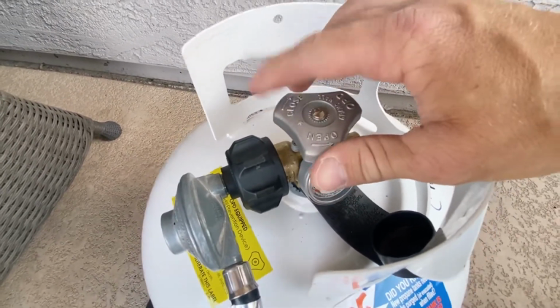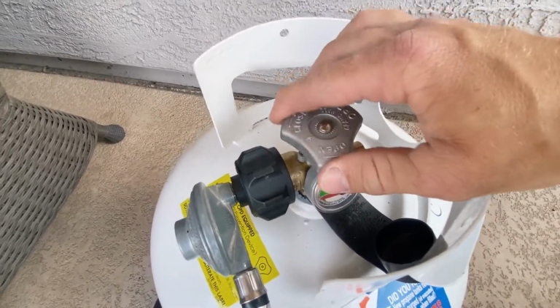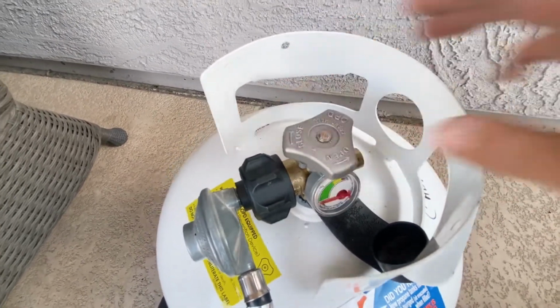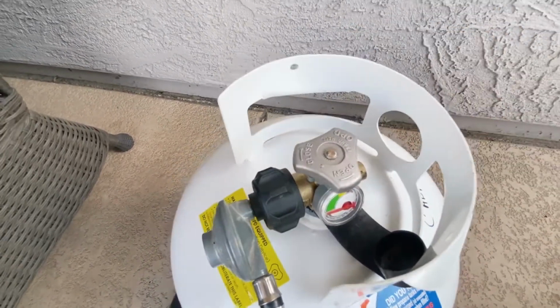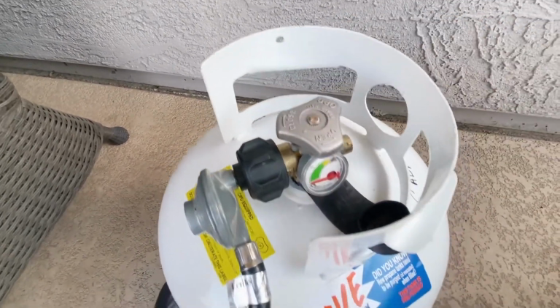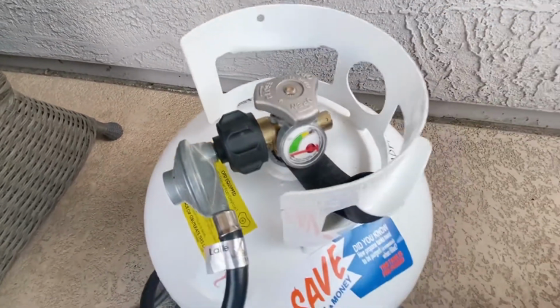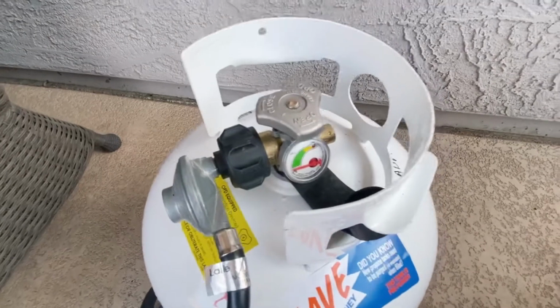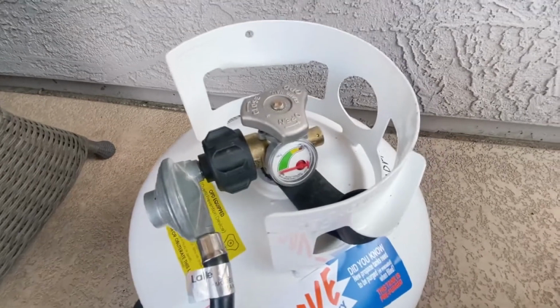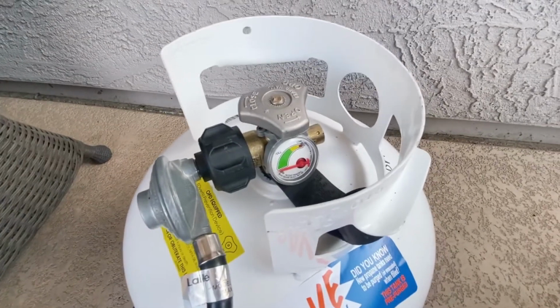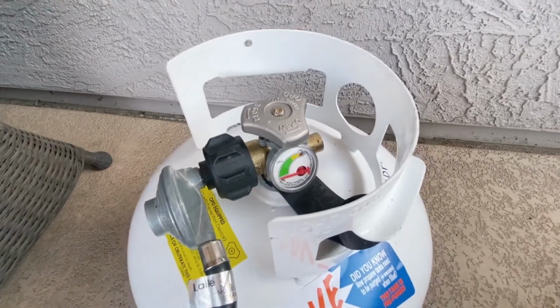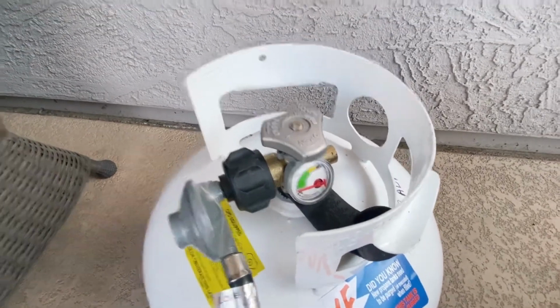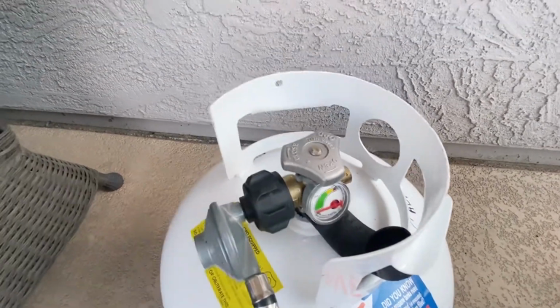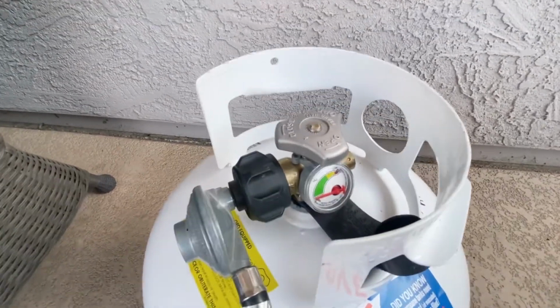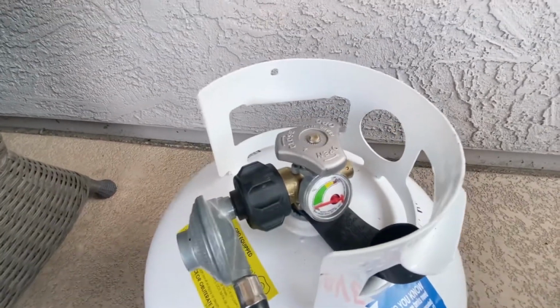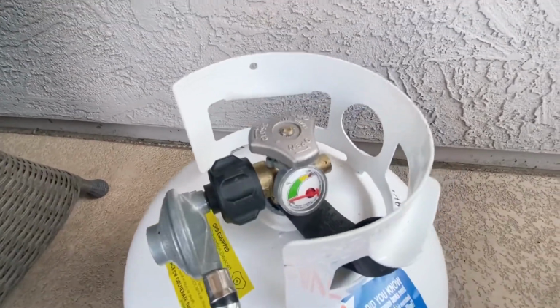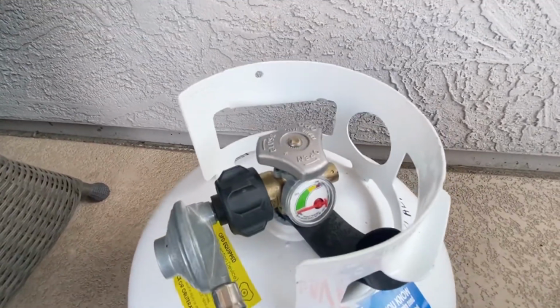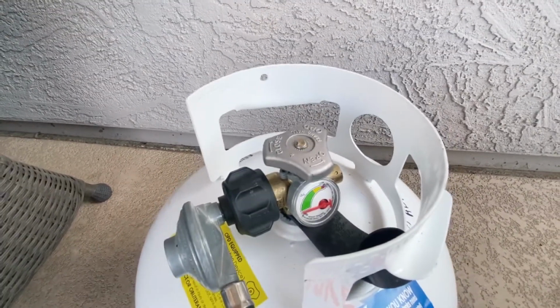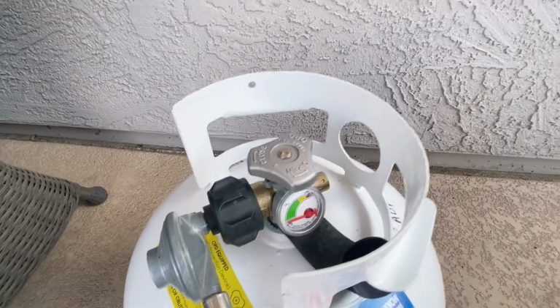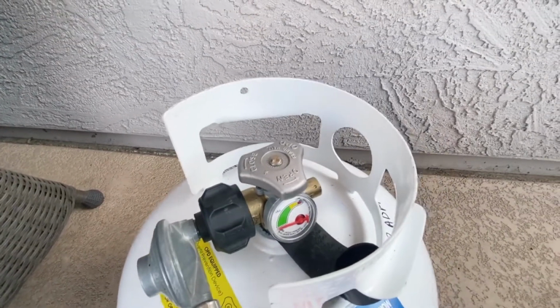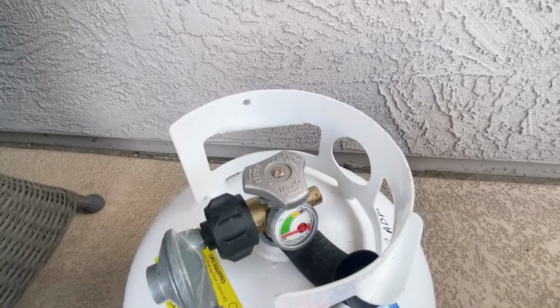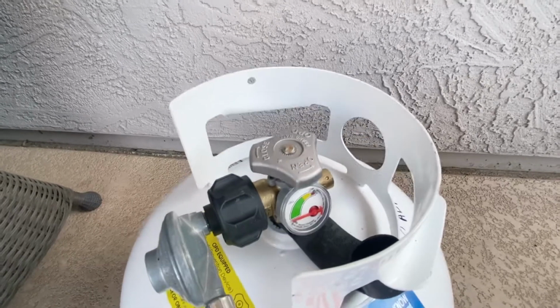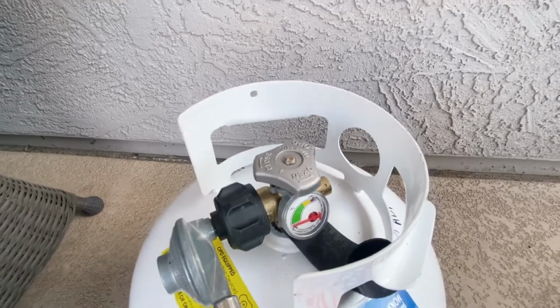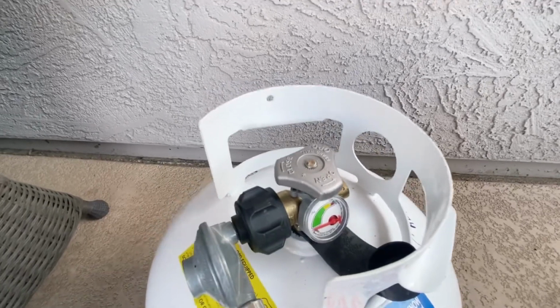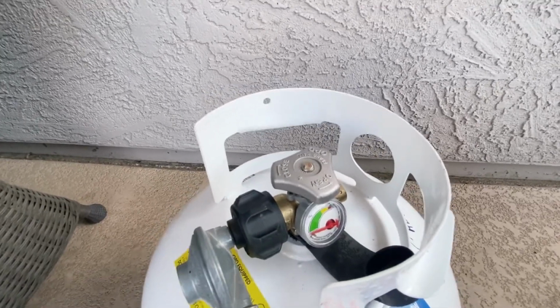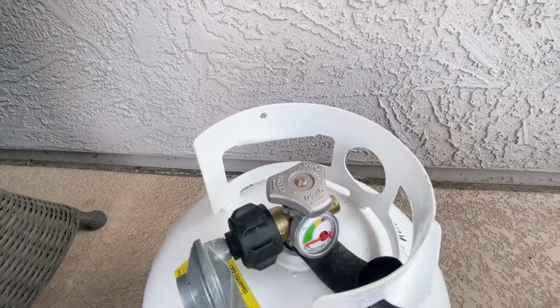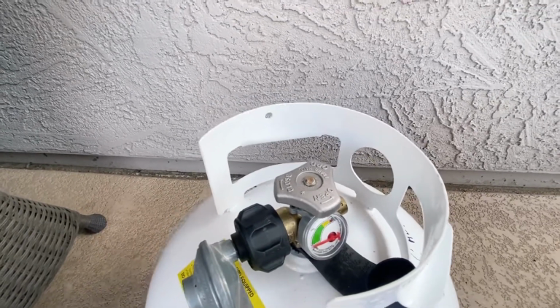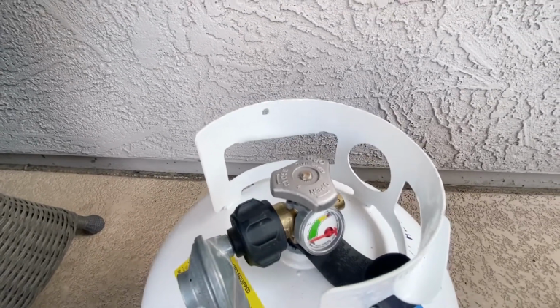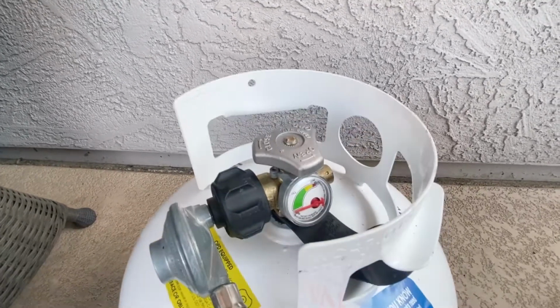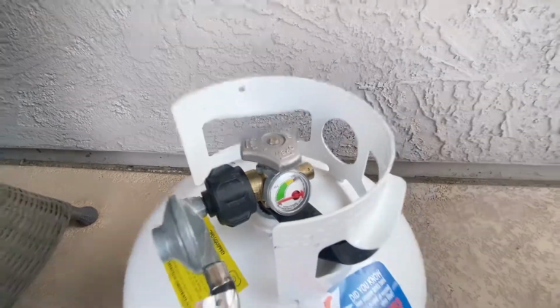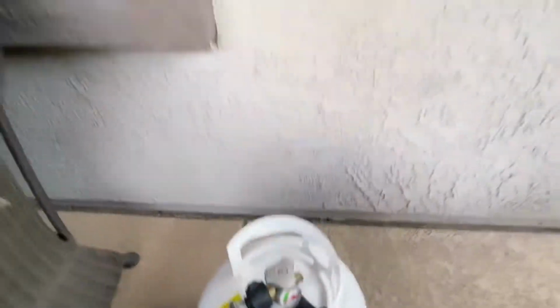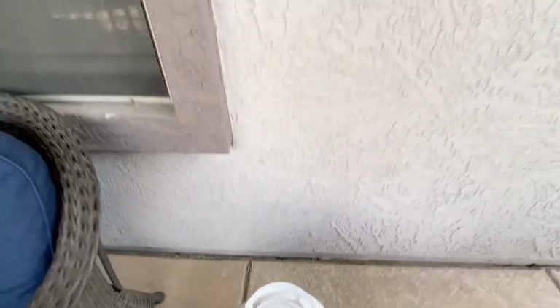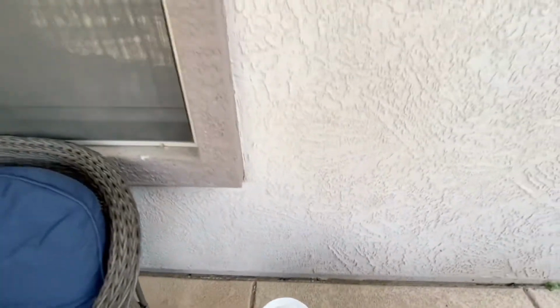If the tank is empty, we almost always have a spare in the garage. If there's not one there, give us a call and we'll run one out to you. Thank you!